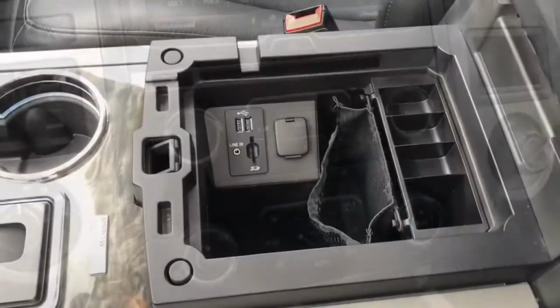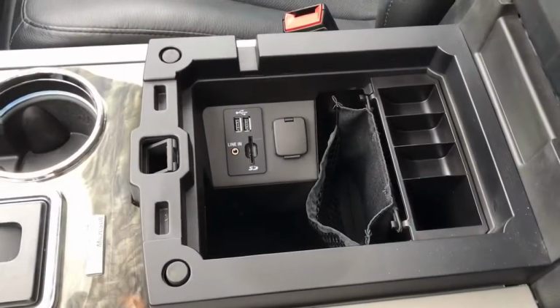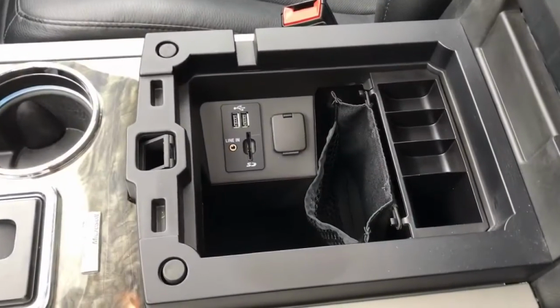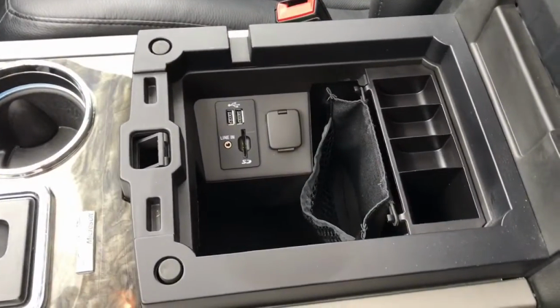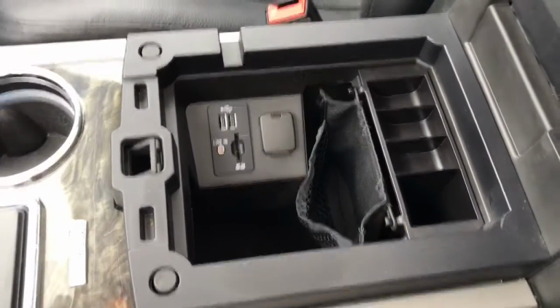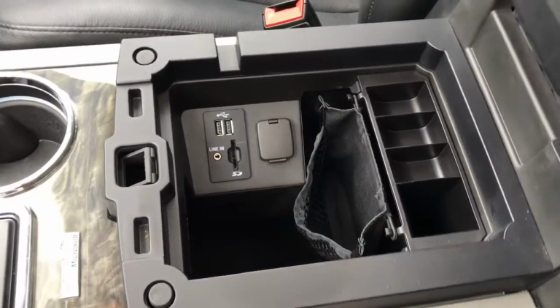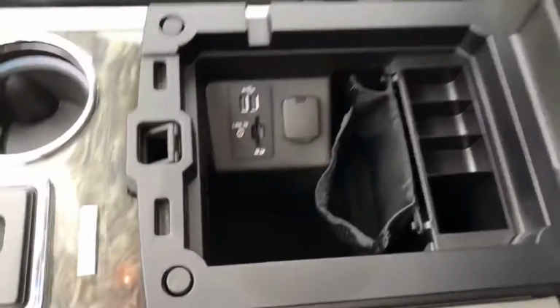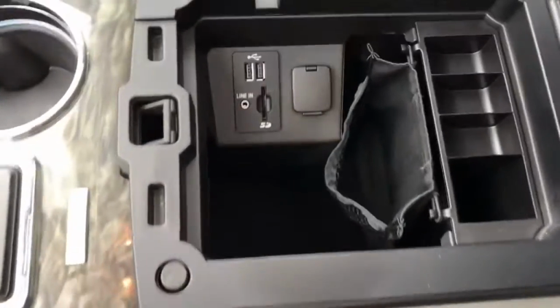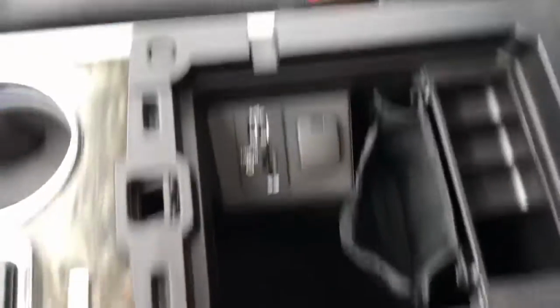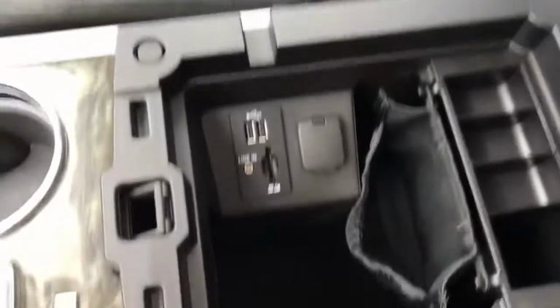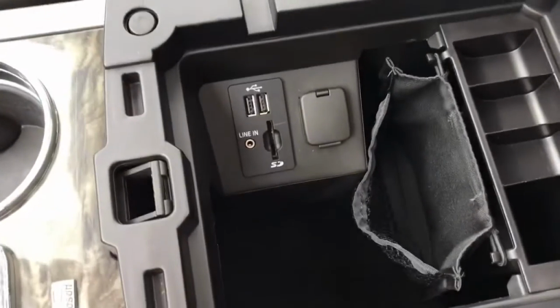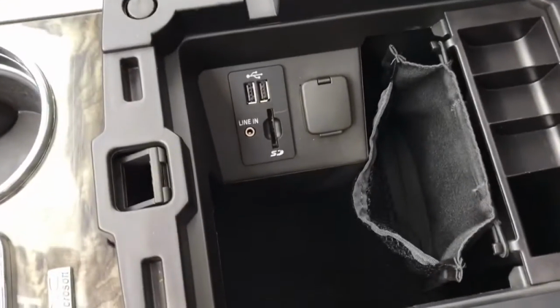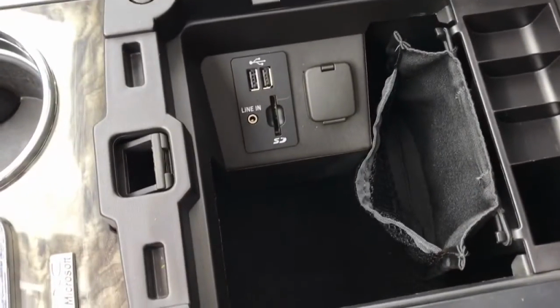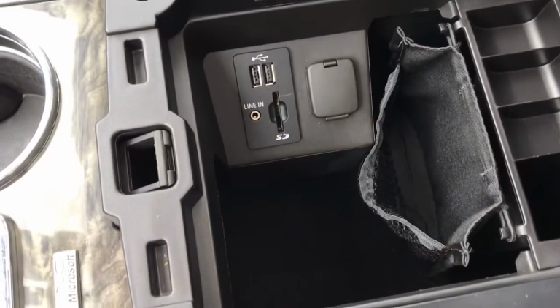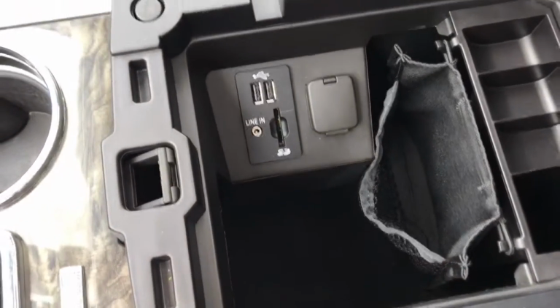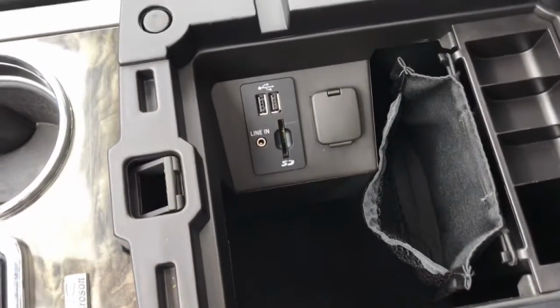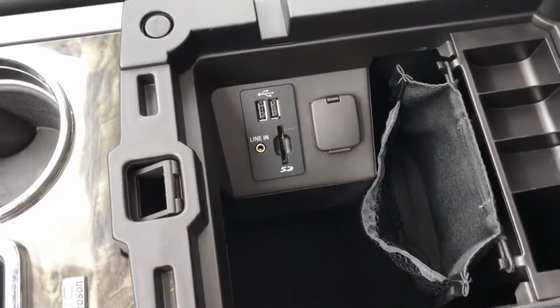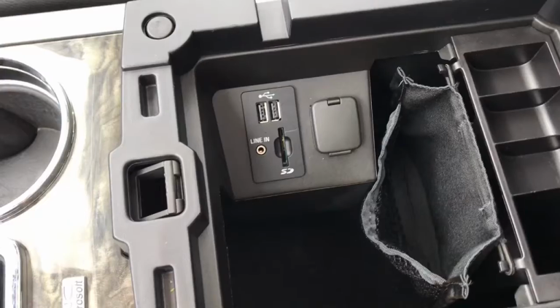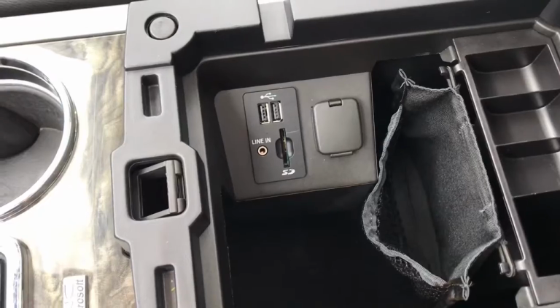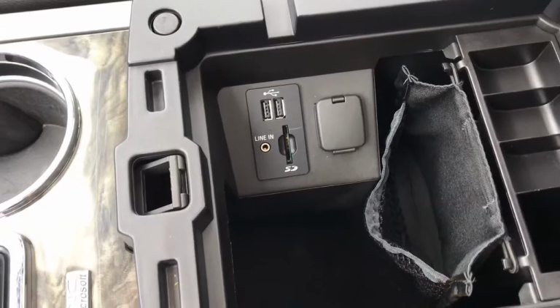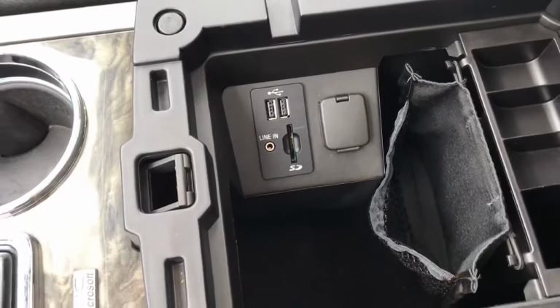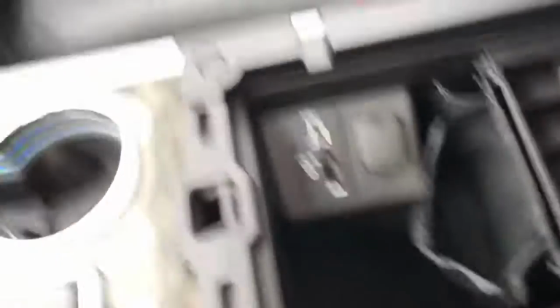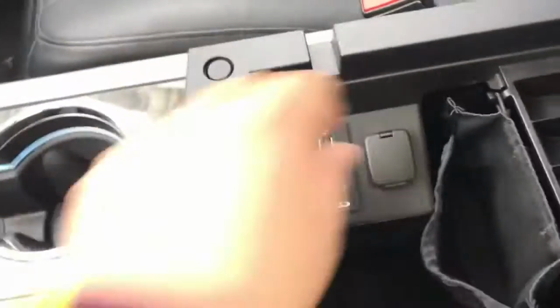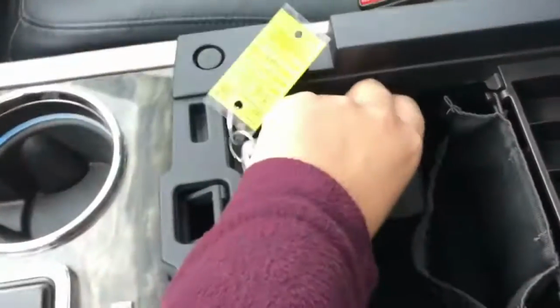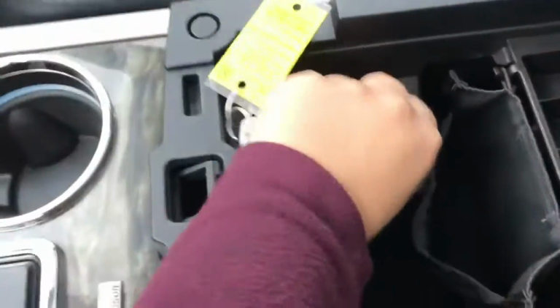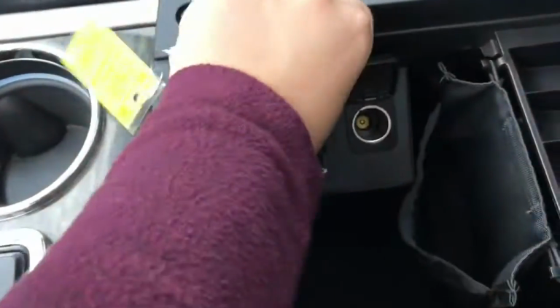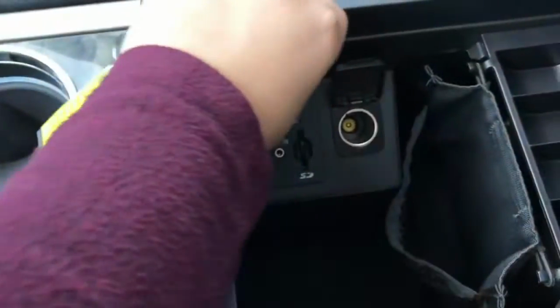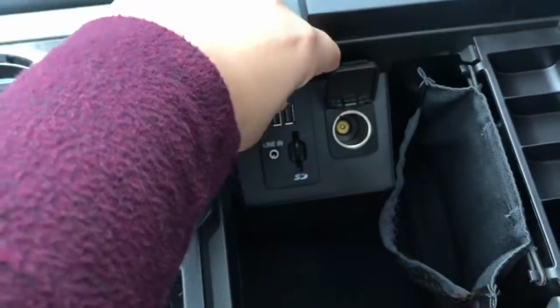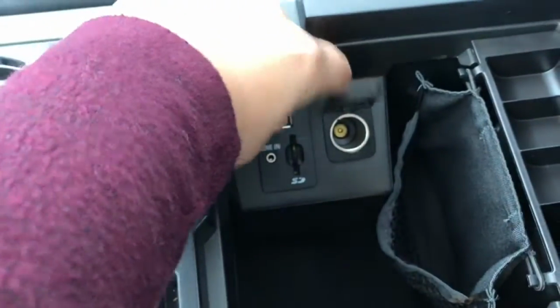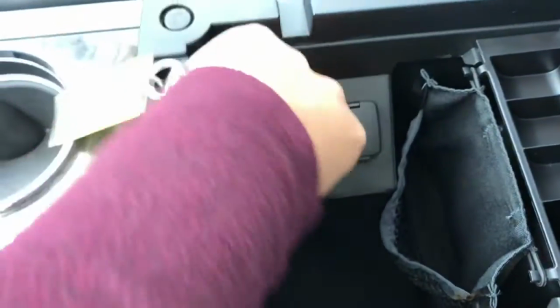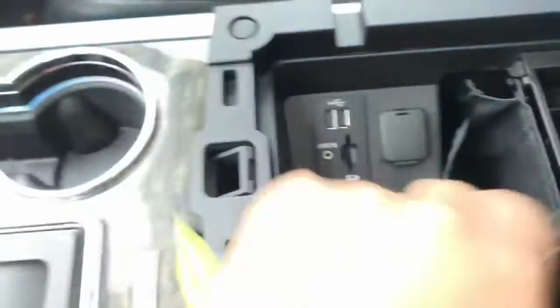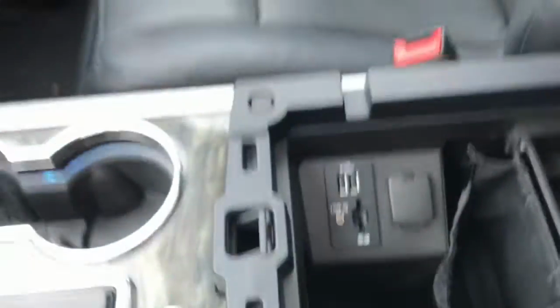Down here you've got your heated and cooled seats as well as dual climate control. In the center compartment you can see you have plenty of space — that is super deep — and you have two USB chargers, an aux cord, and another little charger inside of there.